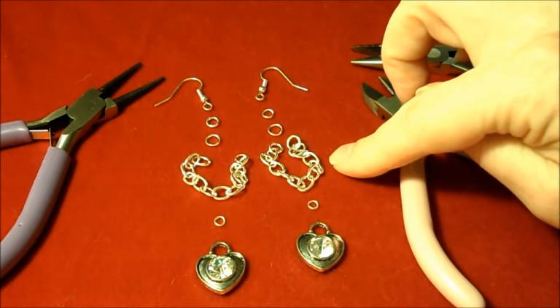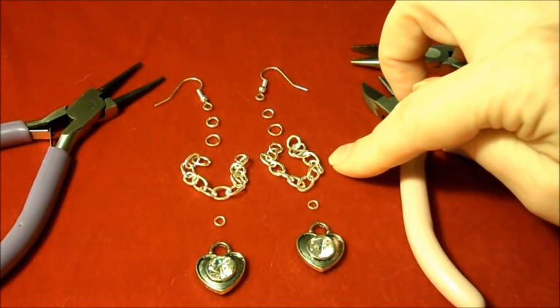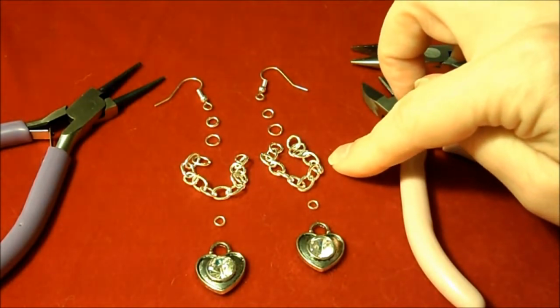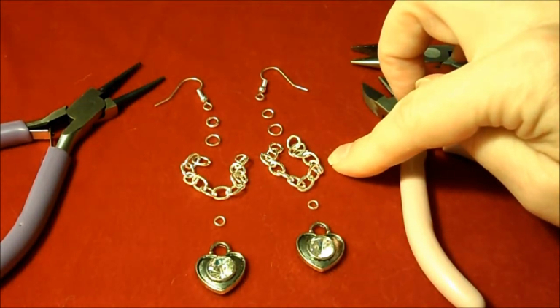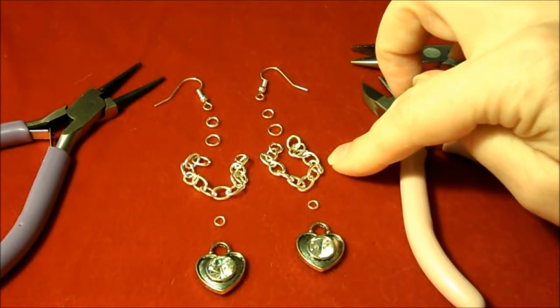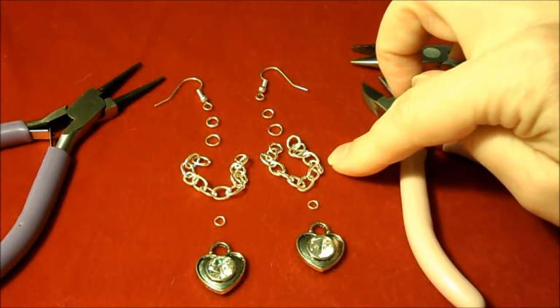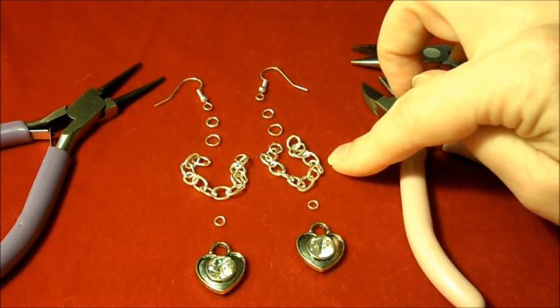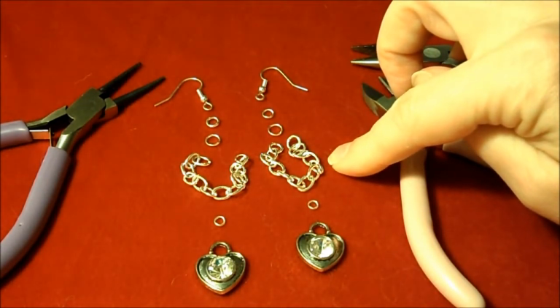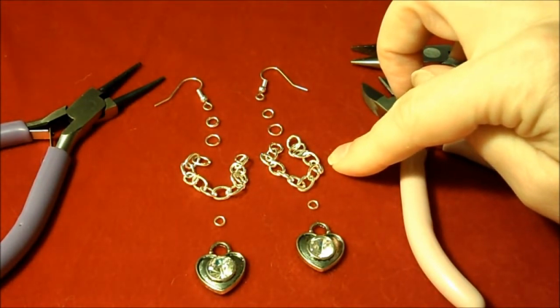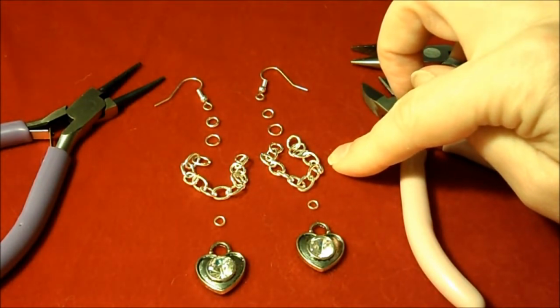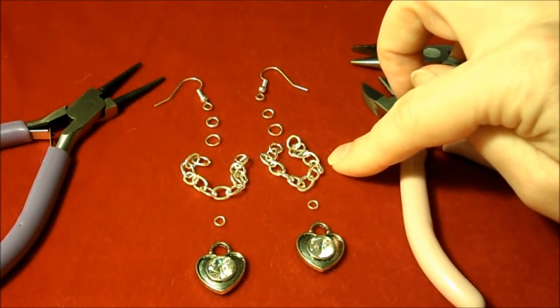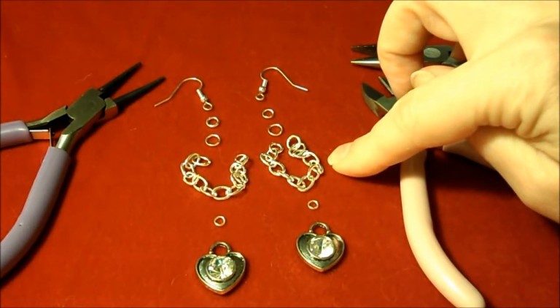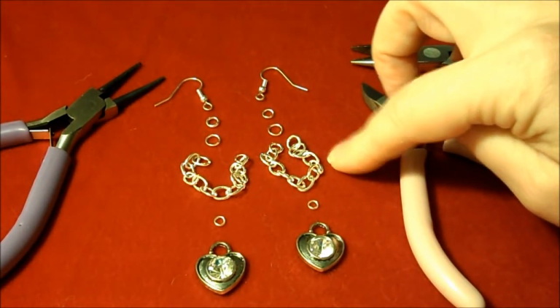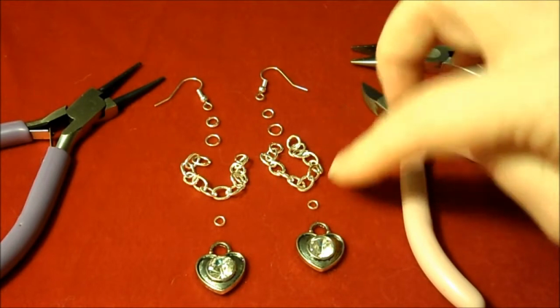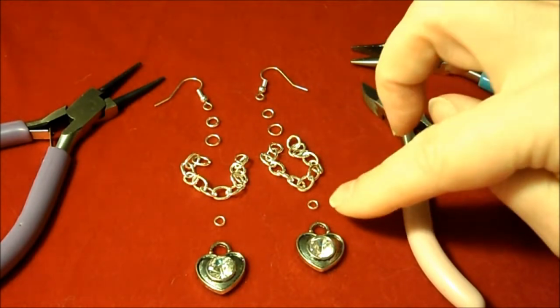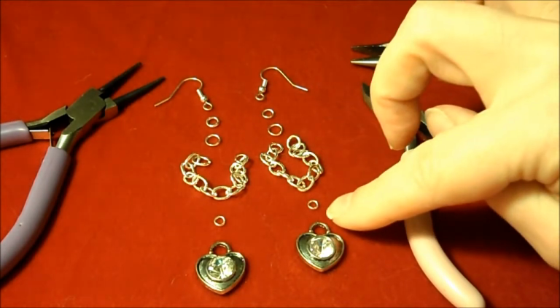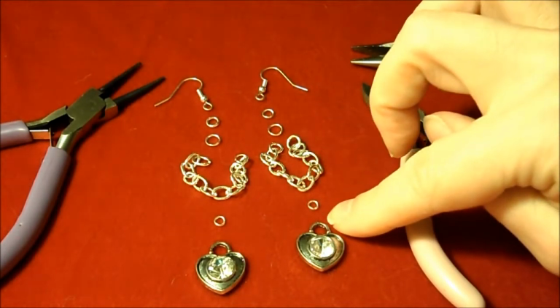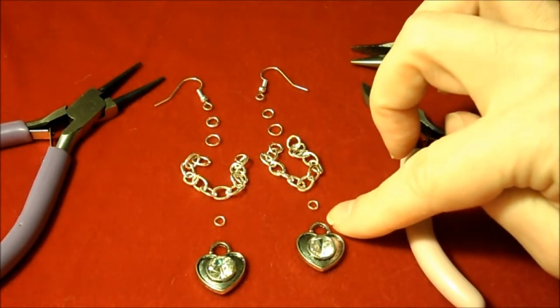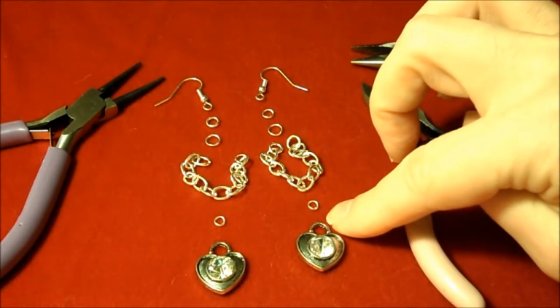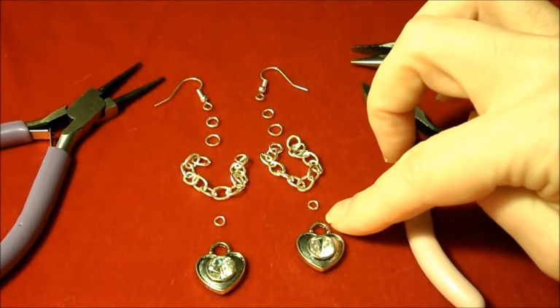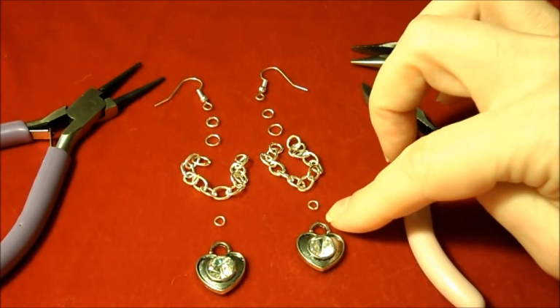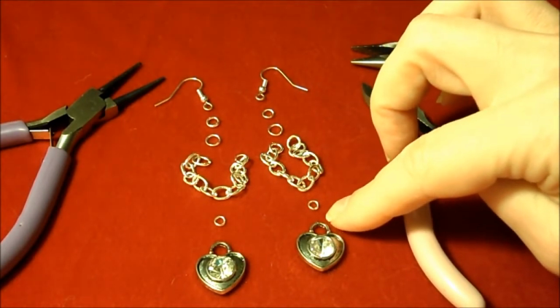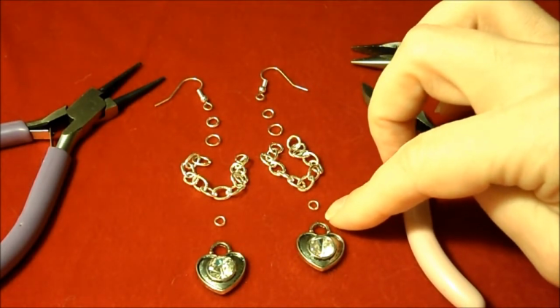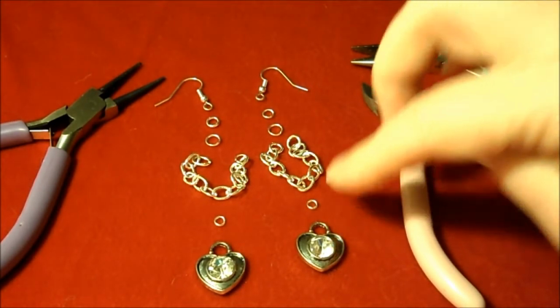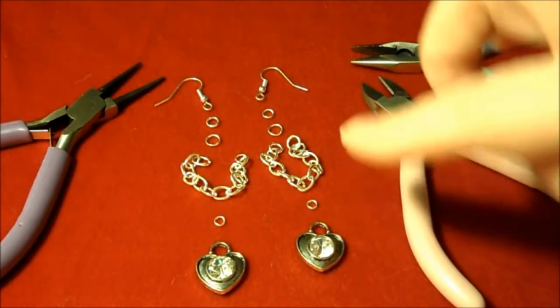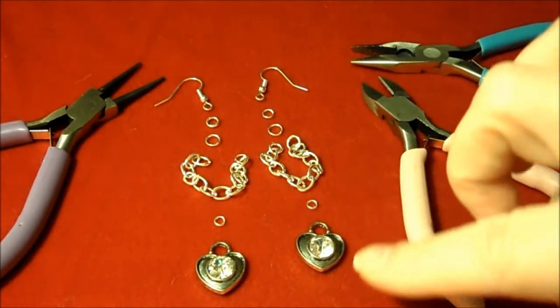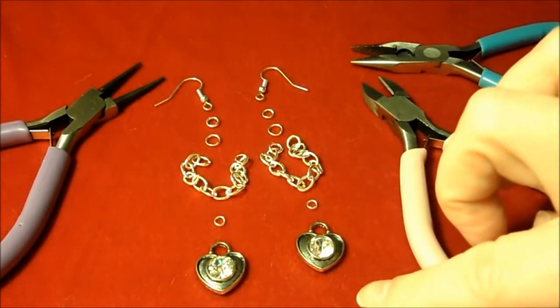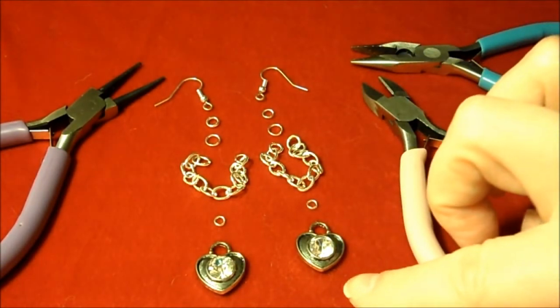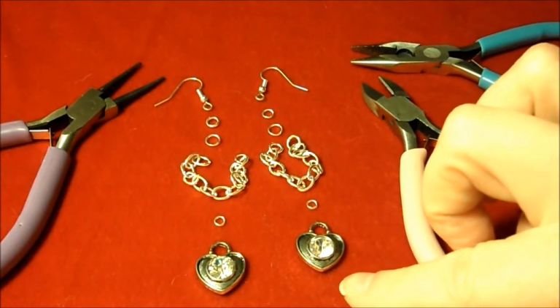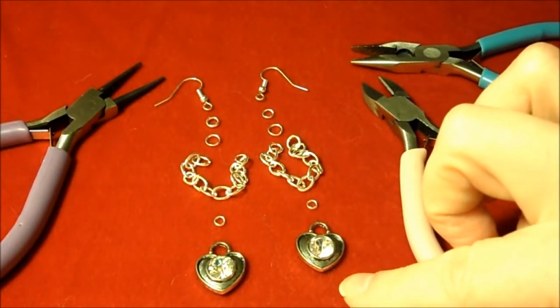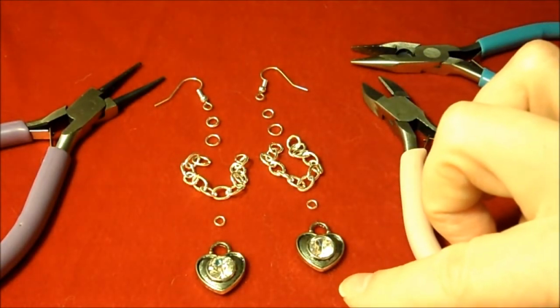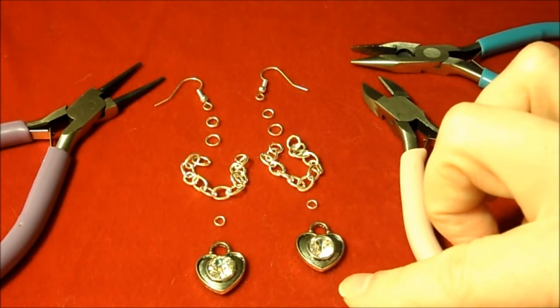You'll also need two lengths of 2-inch chain, two 3mm jump rings, and two heart charms.